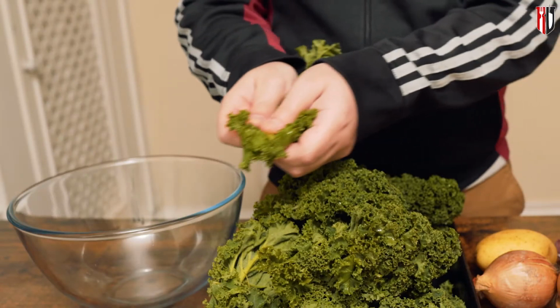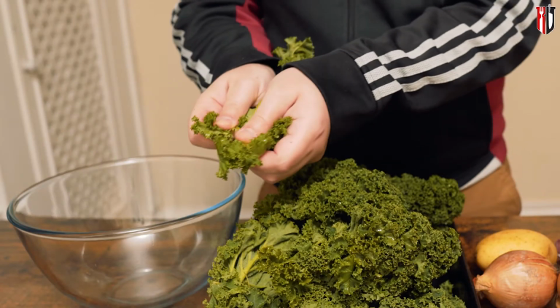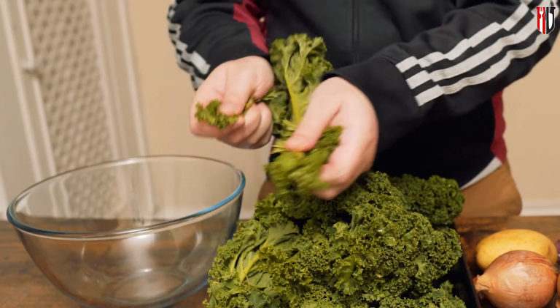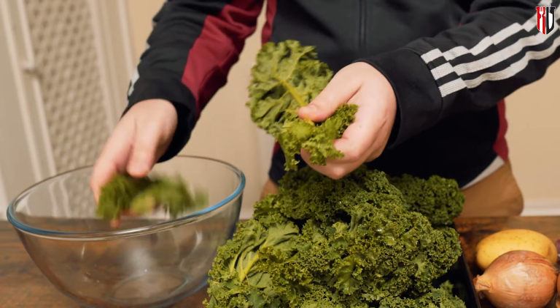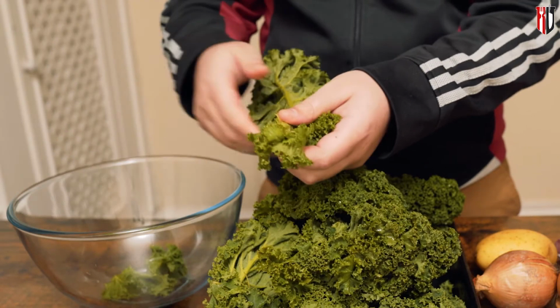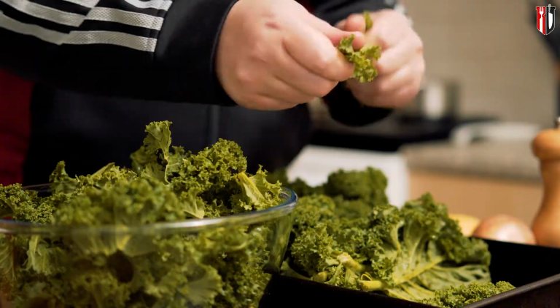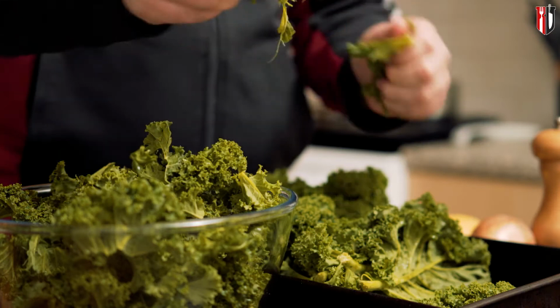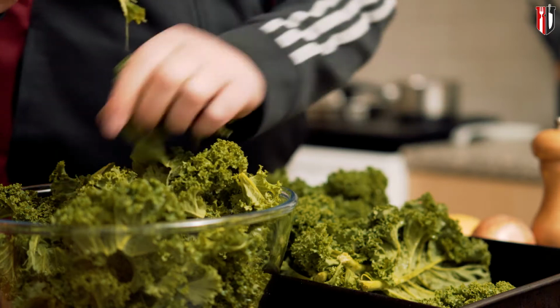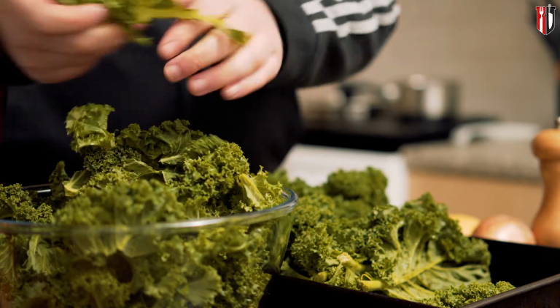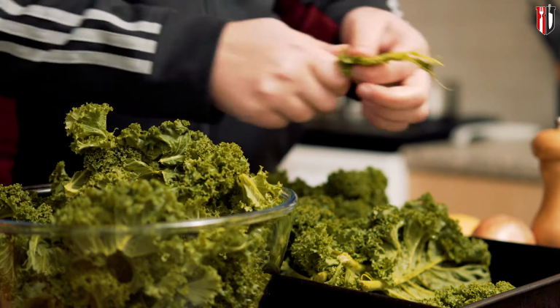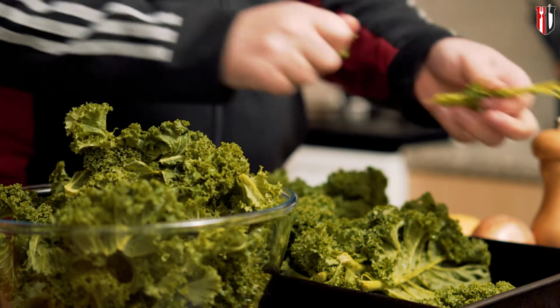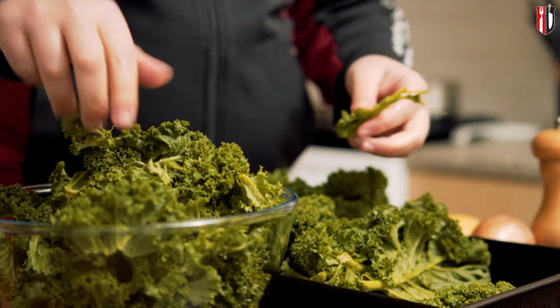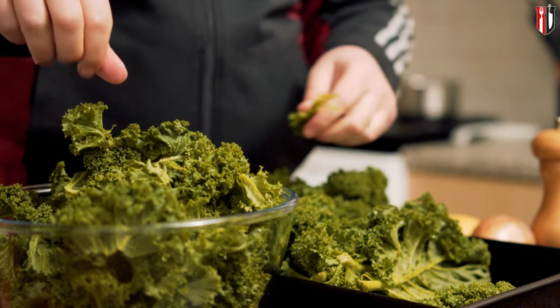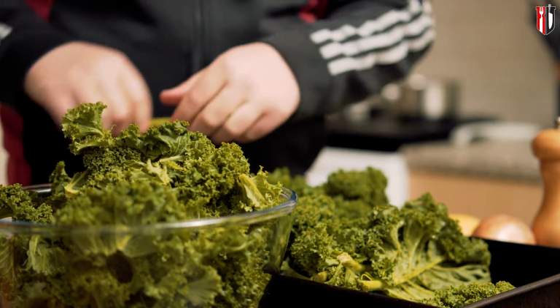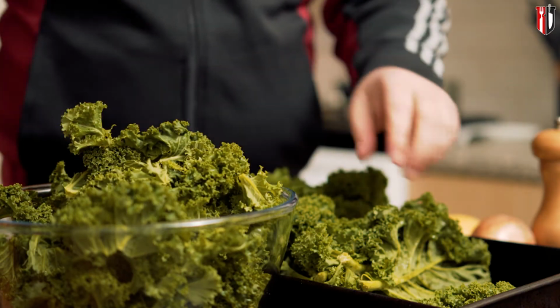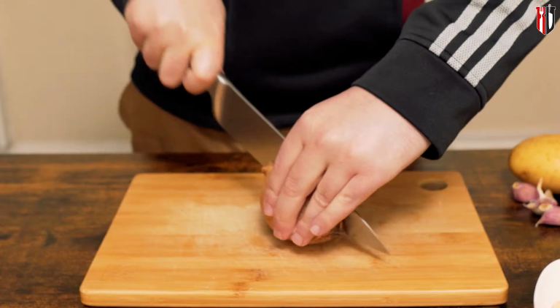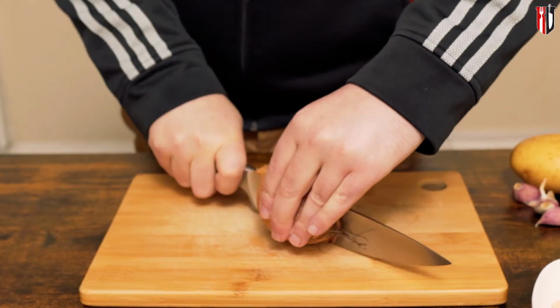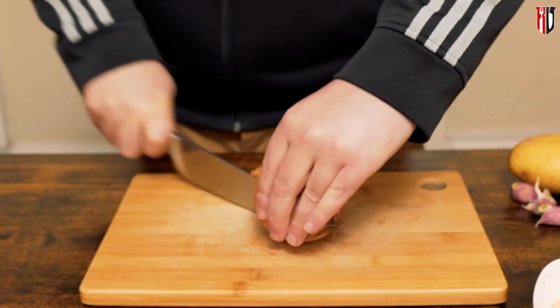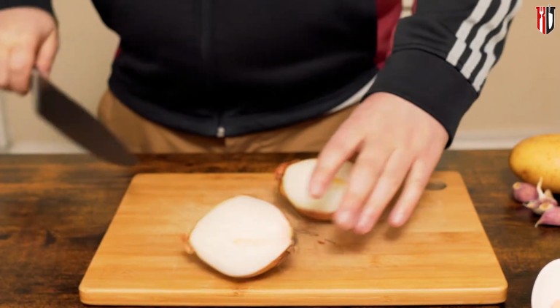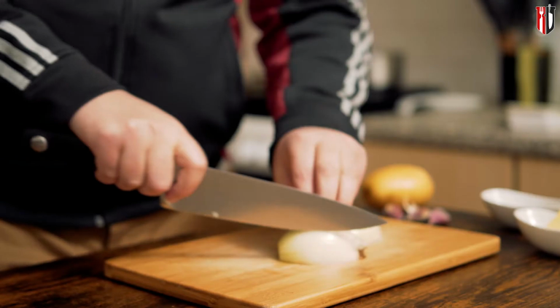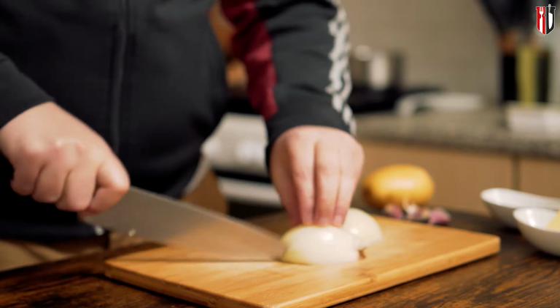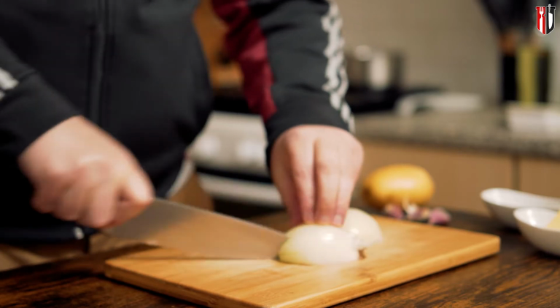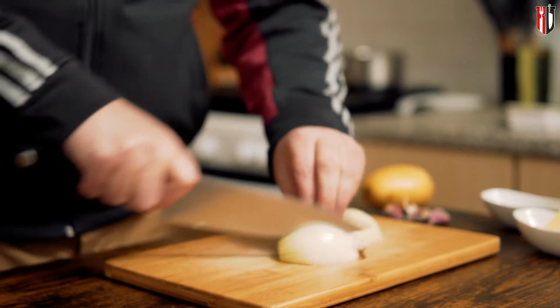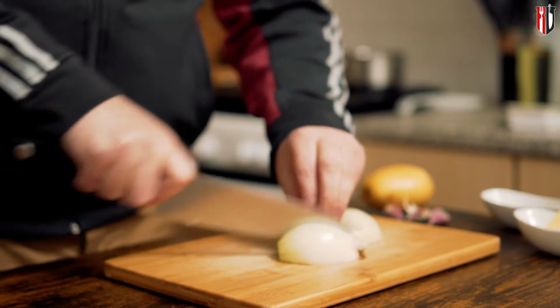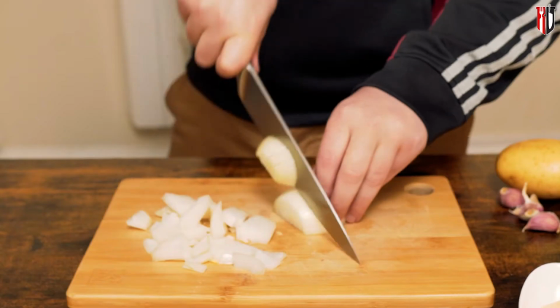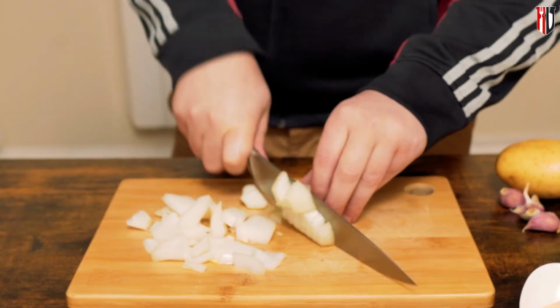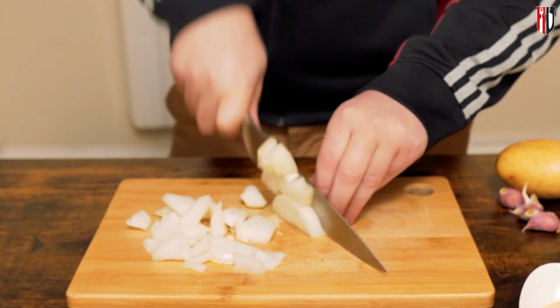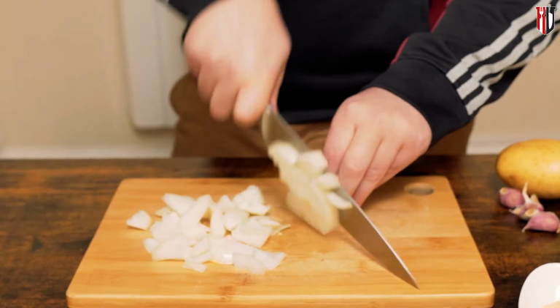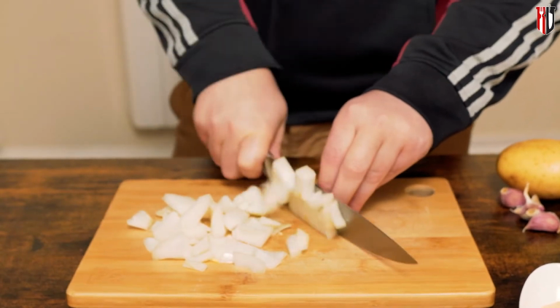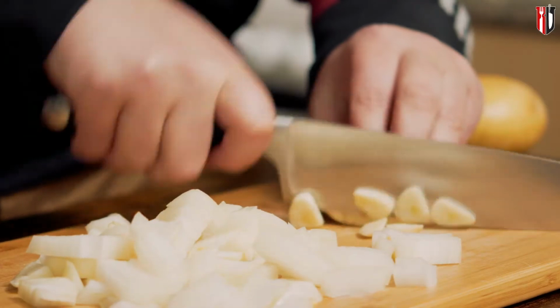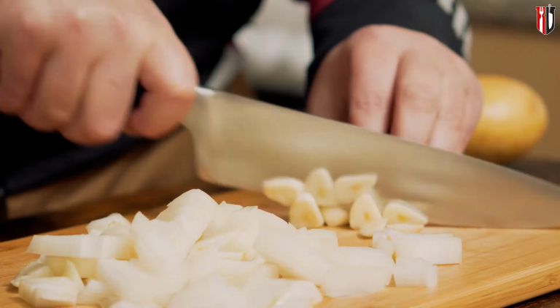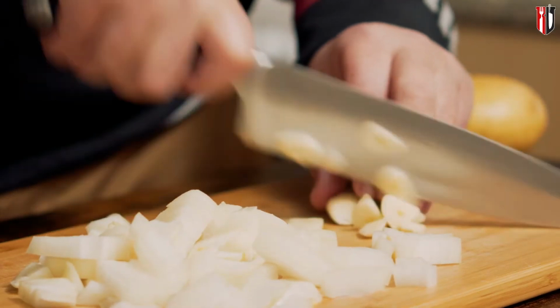To prepare the kale it's easy — remove the leaves from the center stem, because this is pretty tough and it has a stringy texture. Chop the onion and the garlic, and you don't need to be that precise, this is for soup and eventually they will get pureed.